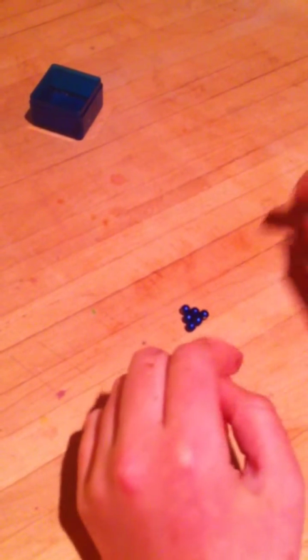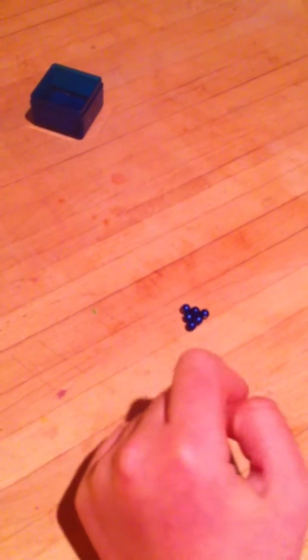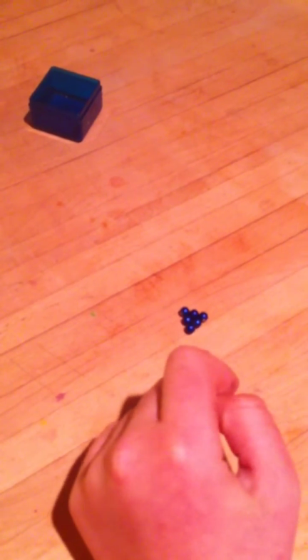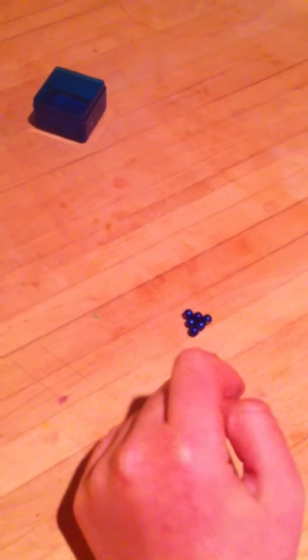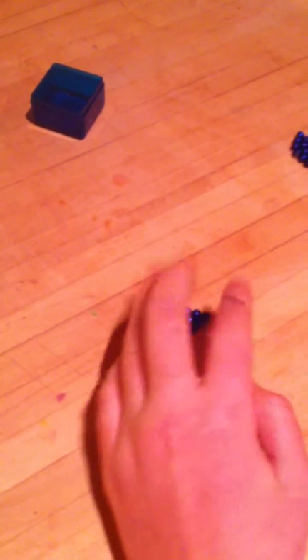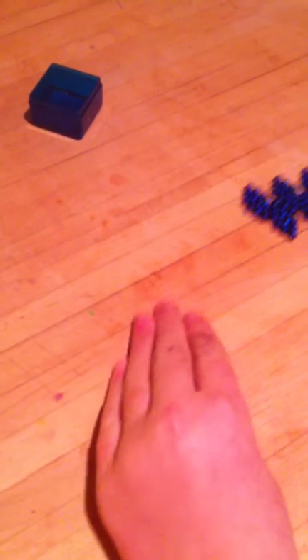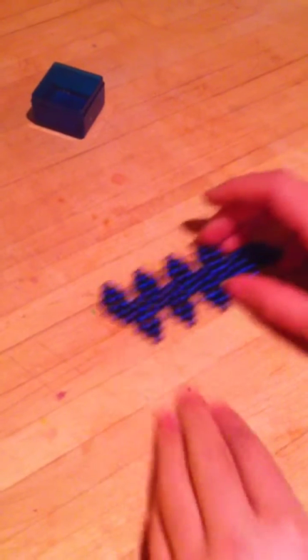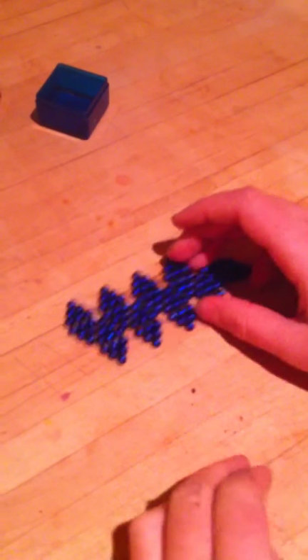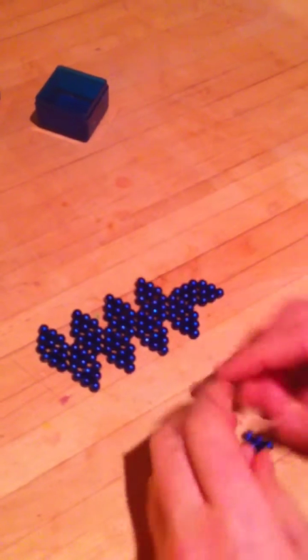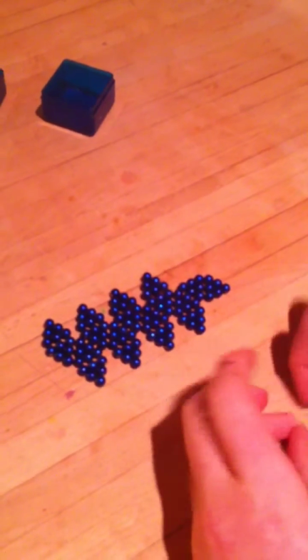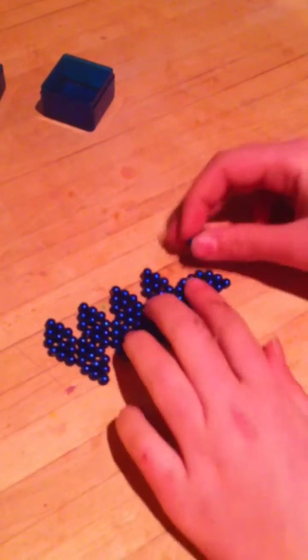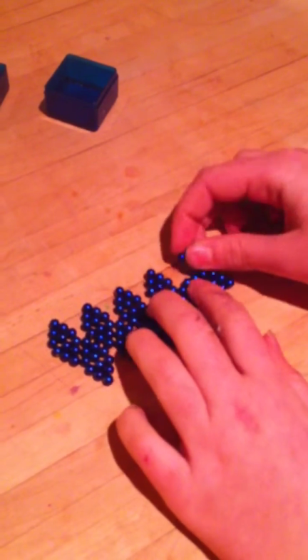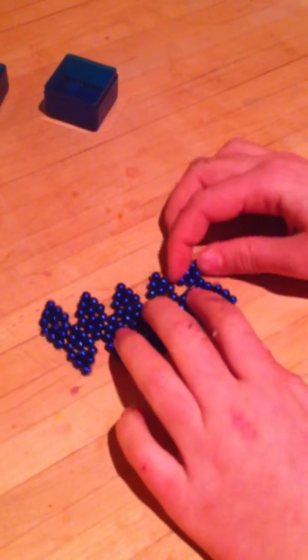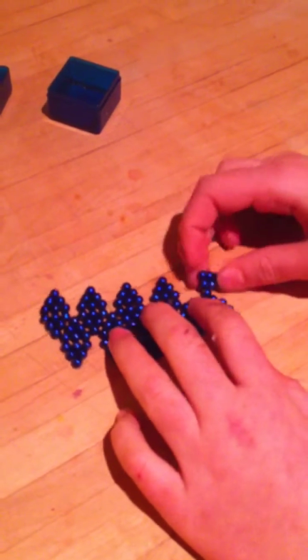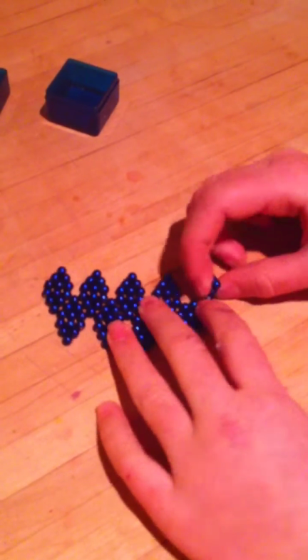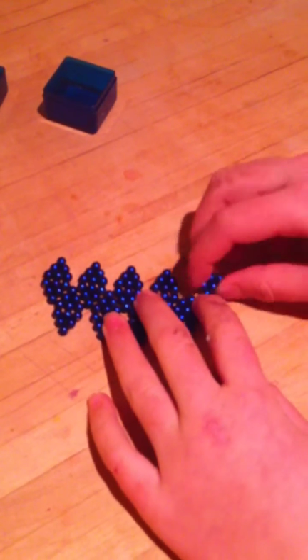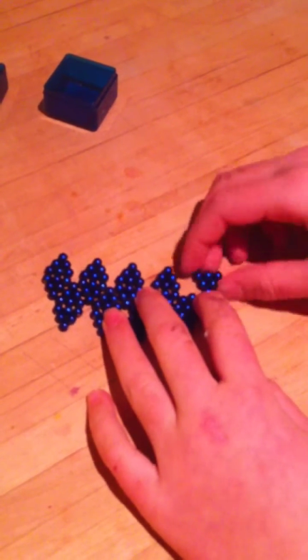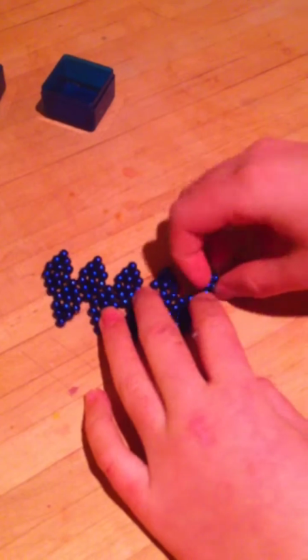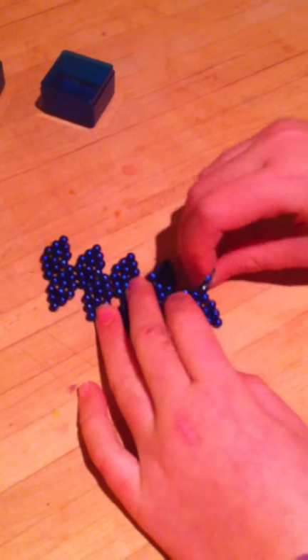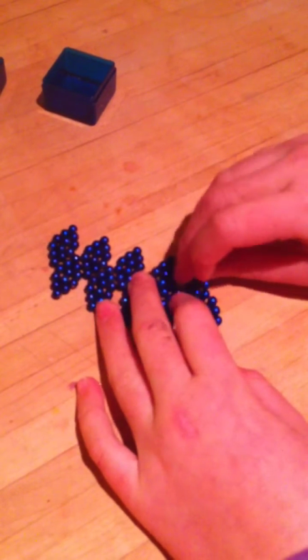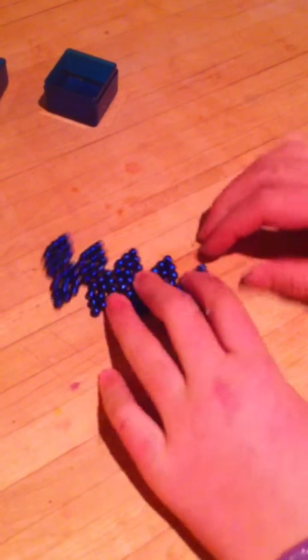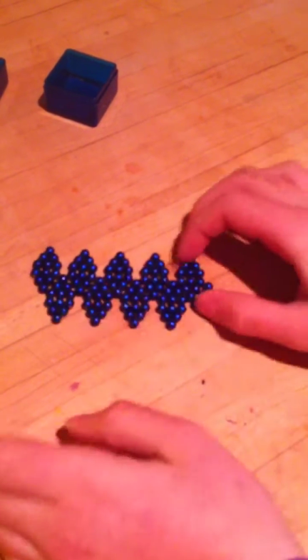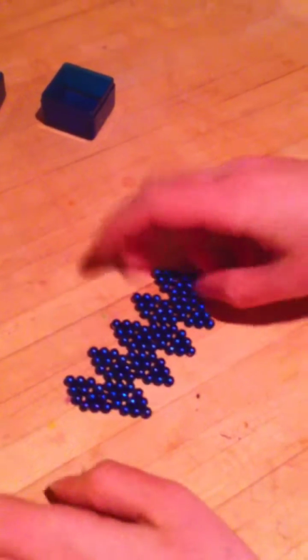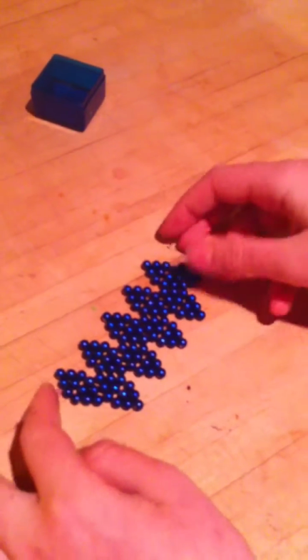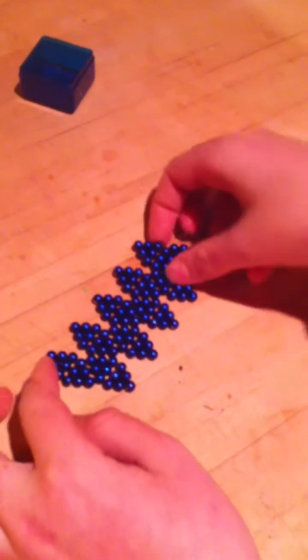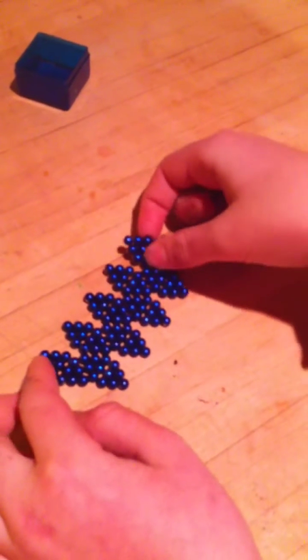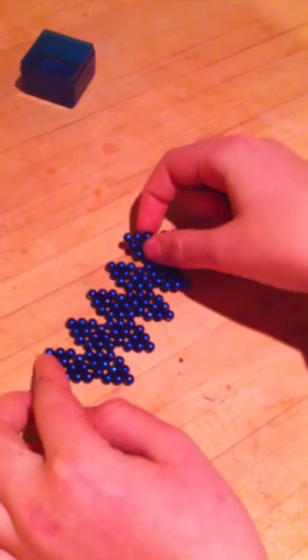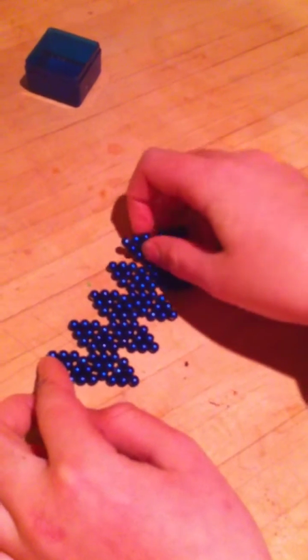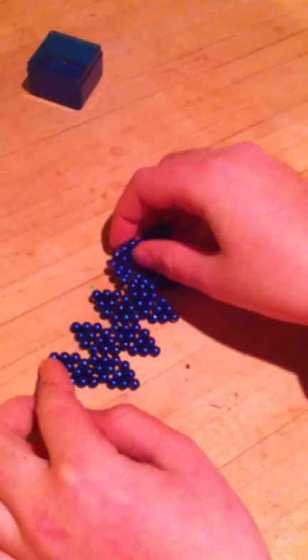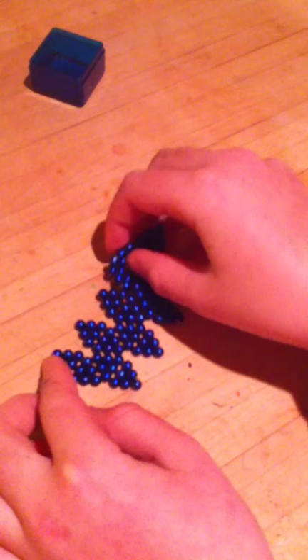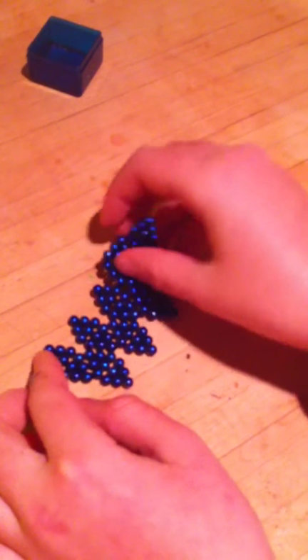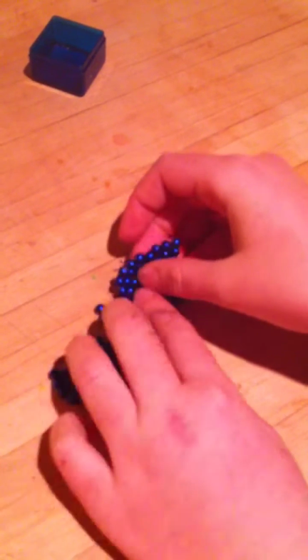Now you're going to need to make 20. I've got mine made and arranged. You're going to arrange them like this, then snap it together like this.